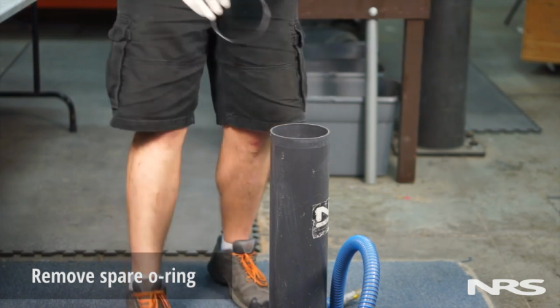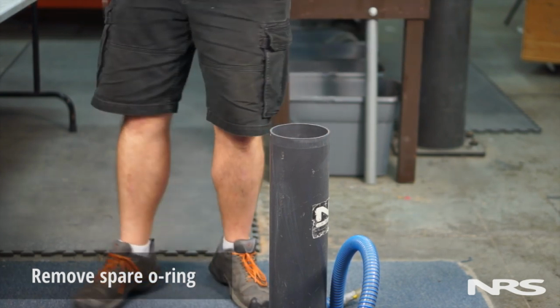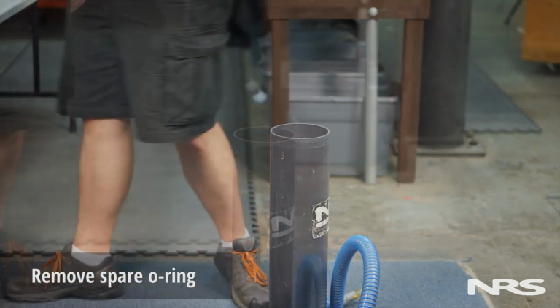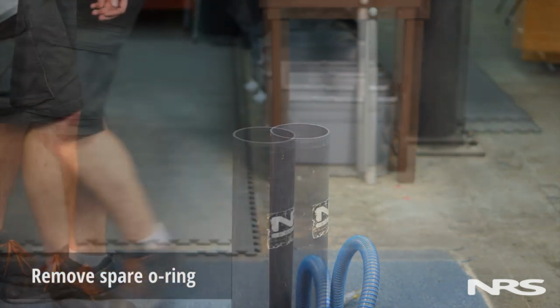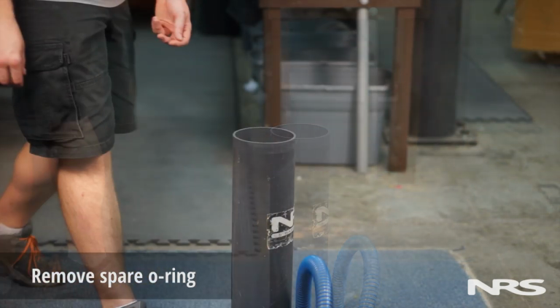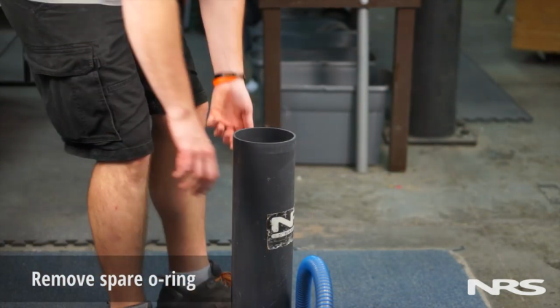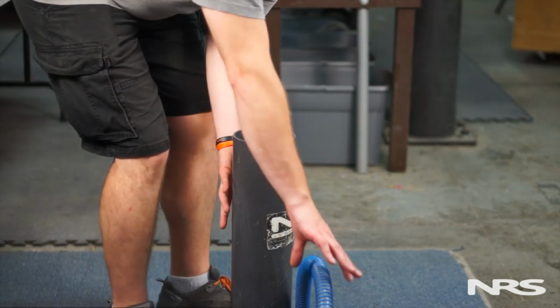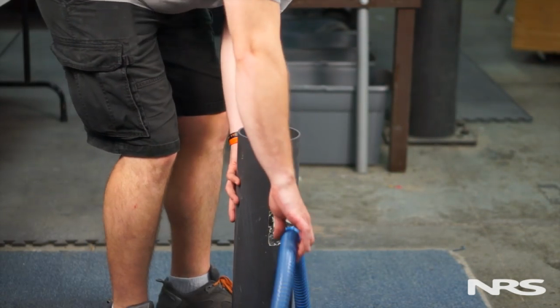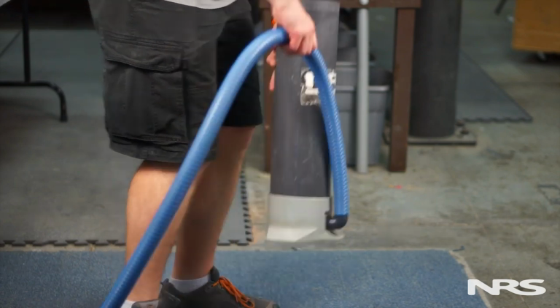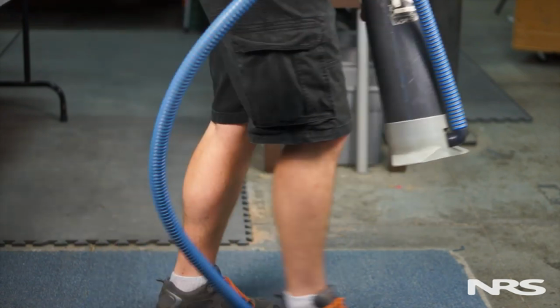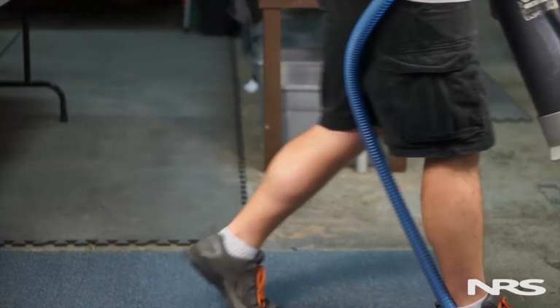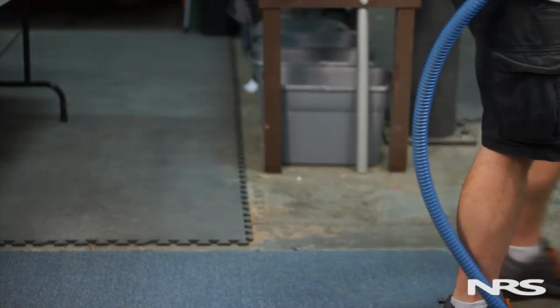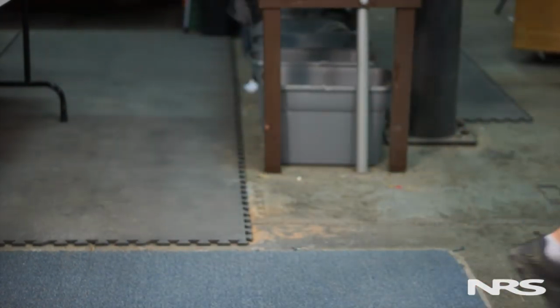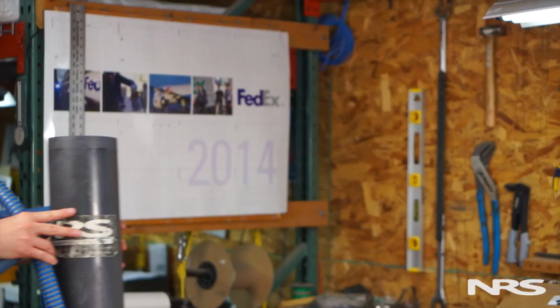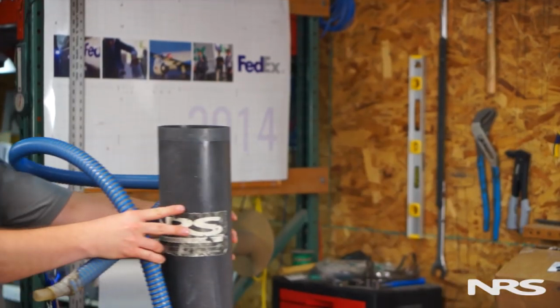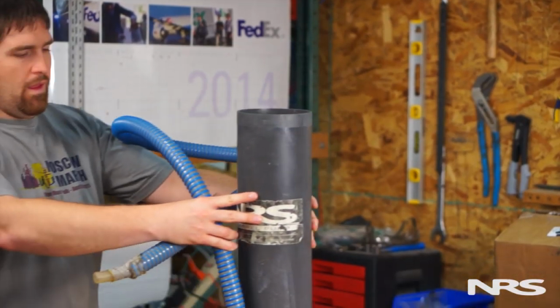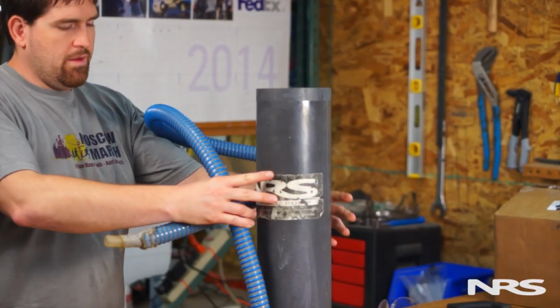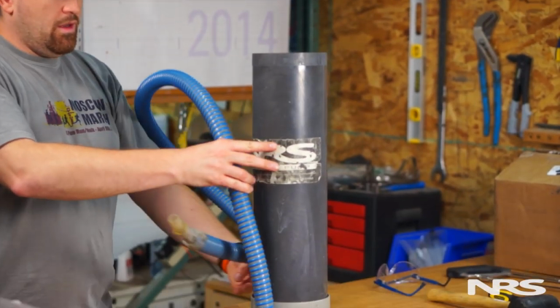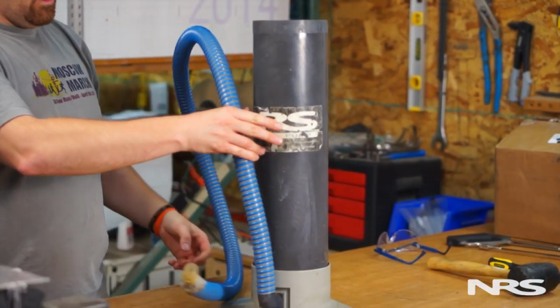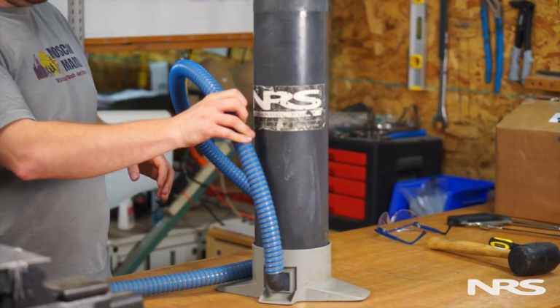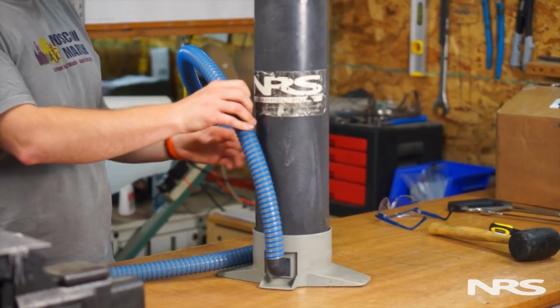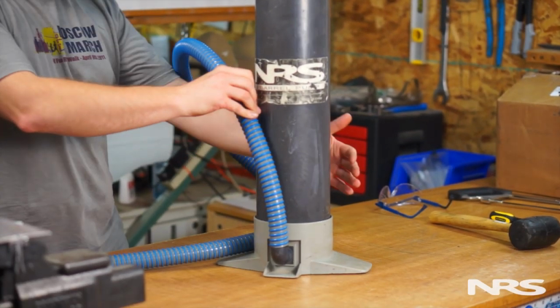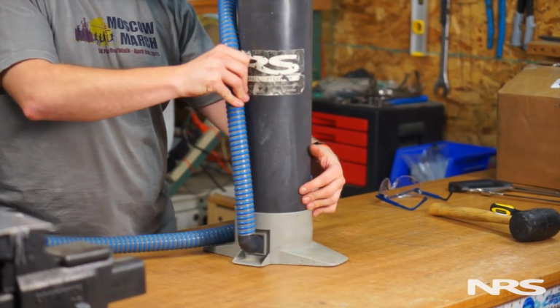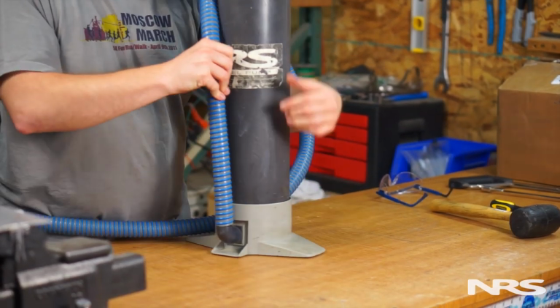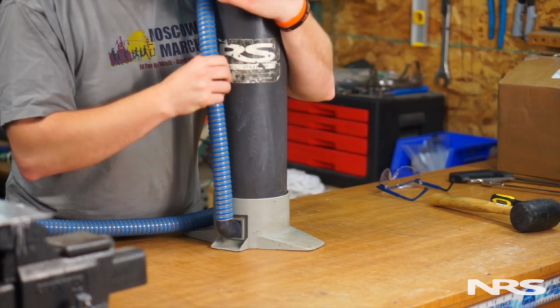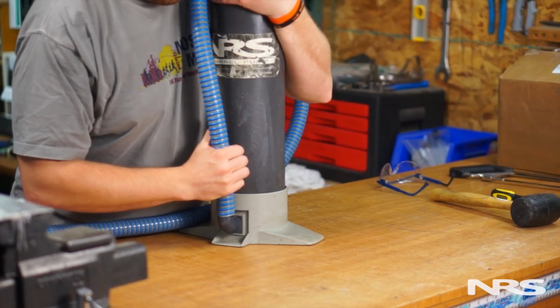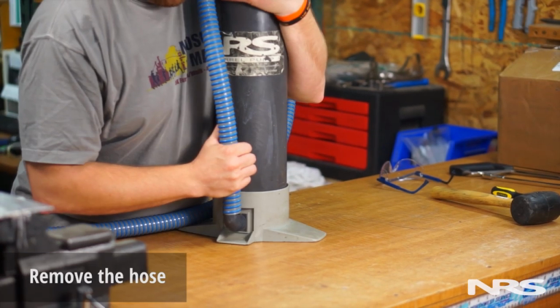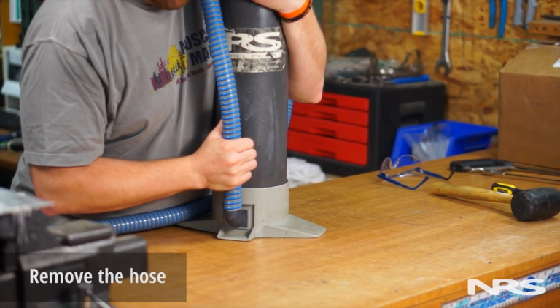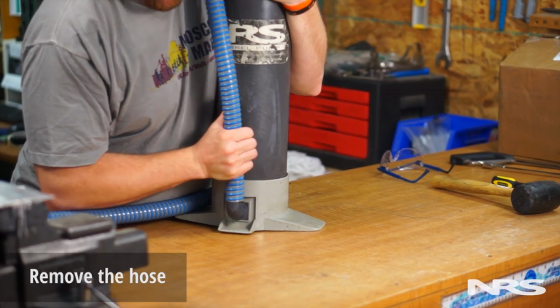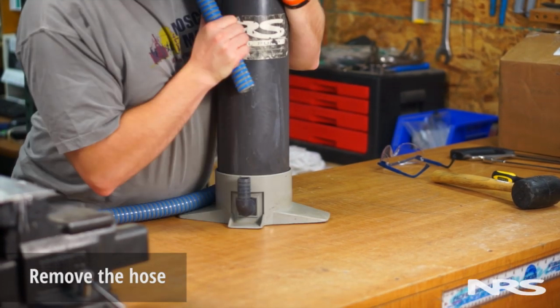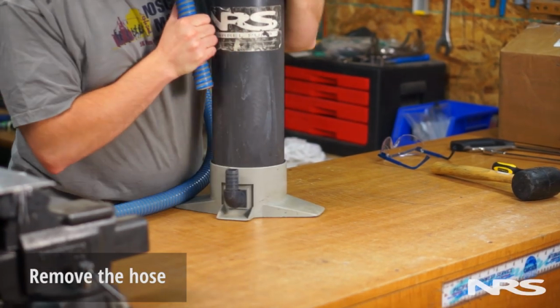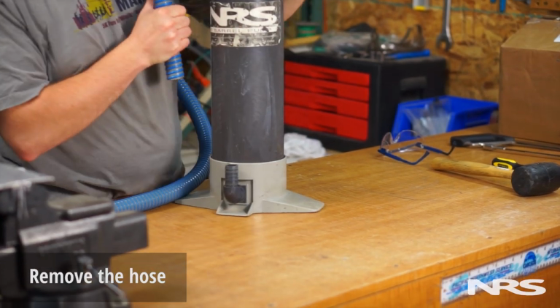Note that the inner walls of the barrel will be greasy, so be sure you're wearing clothing that you don't mind getting grease on. Next, remove the hose from the elbow joint.